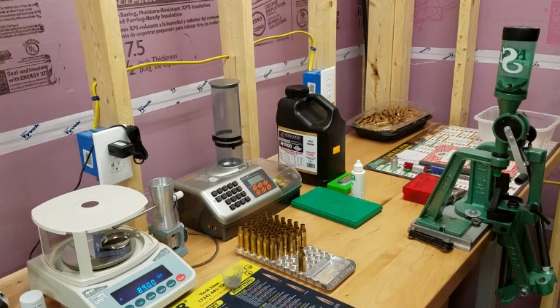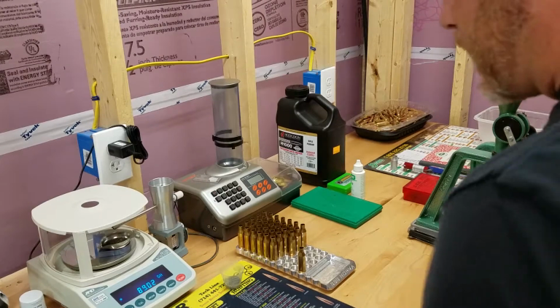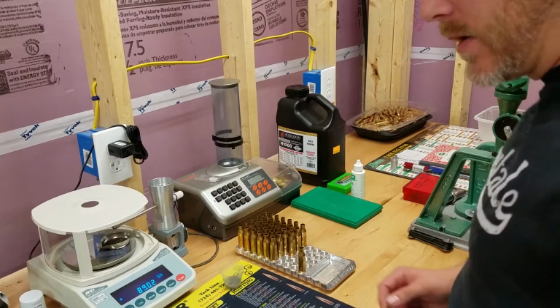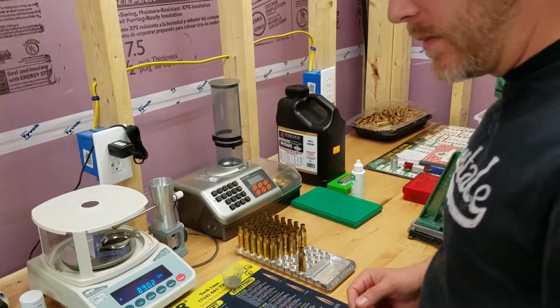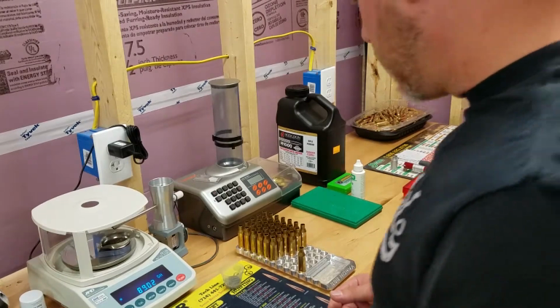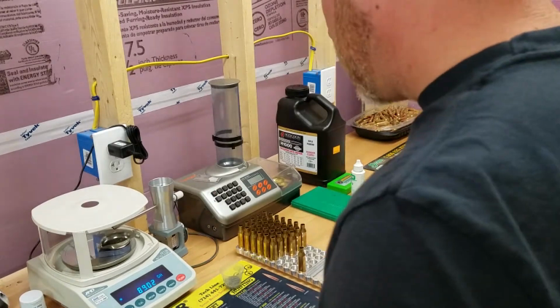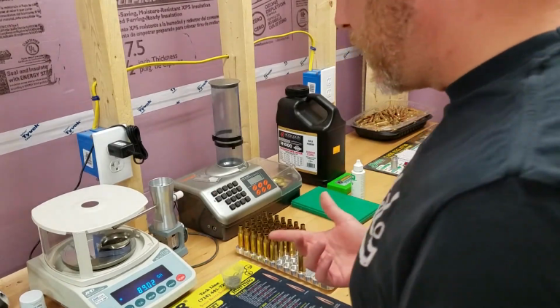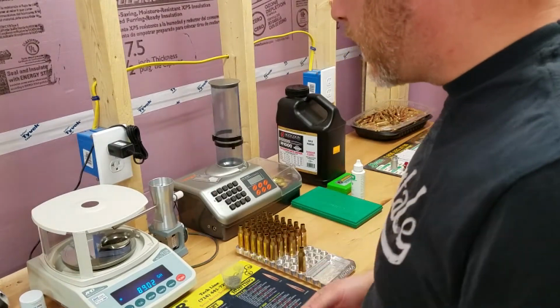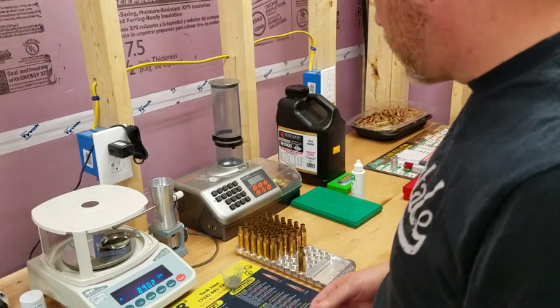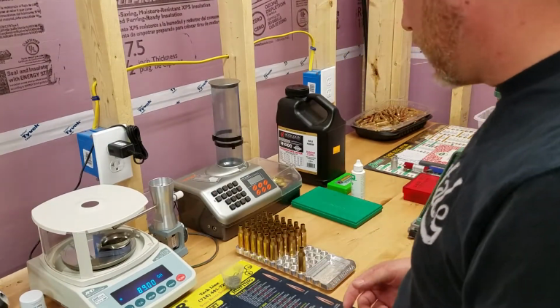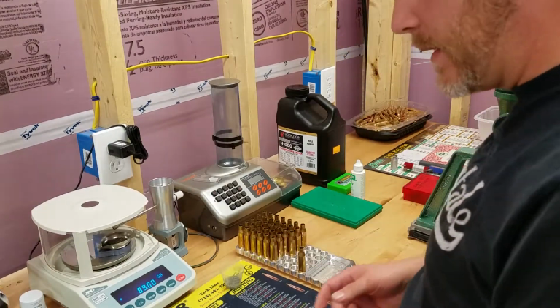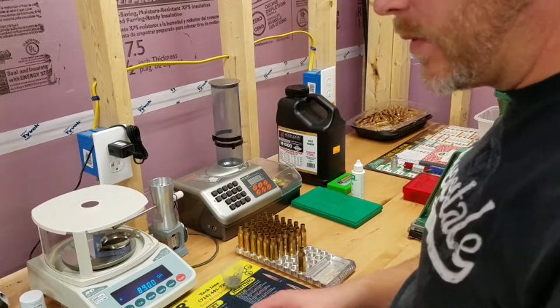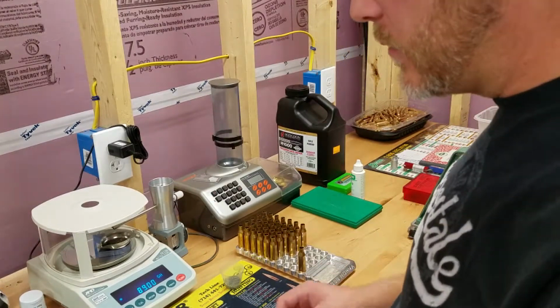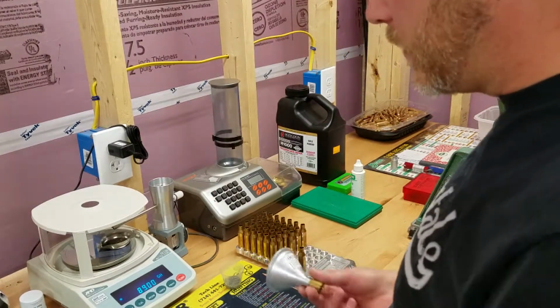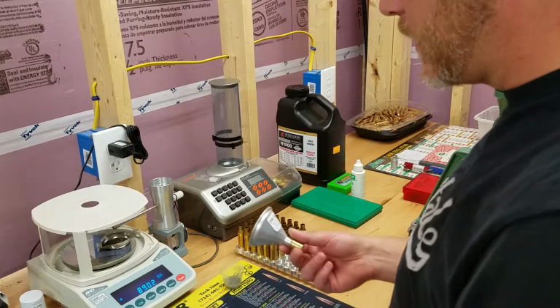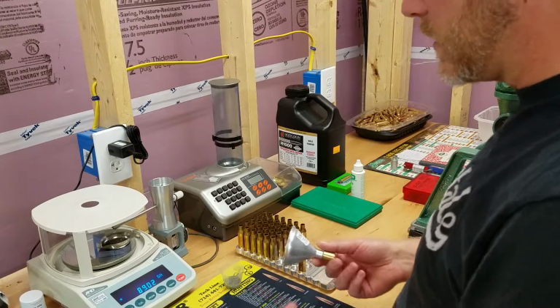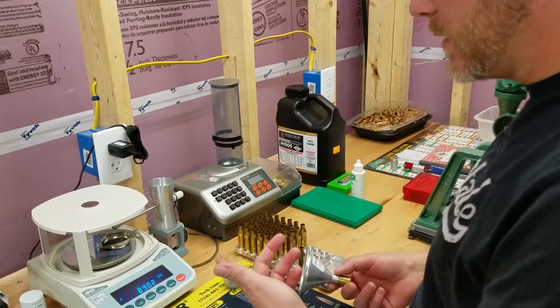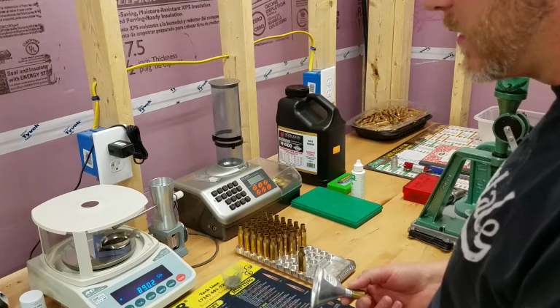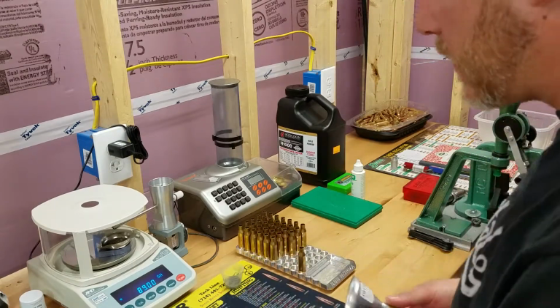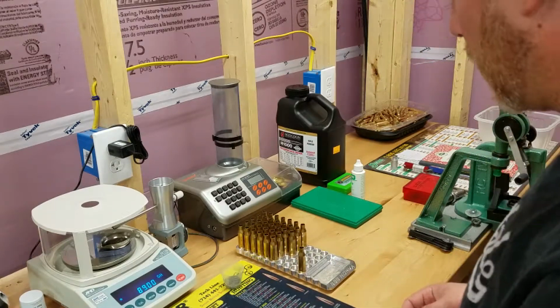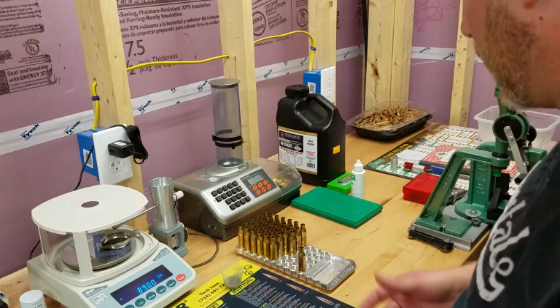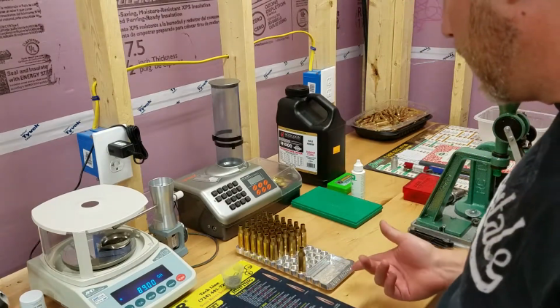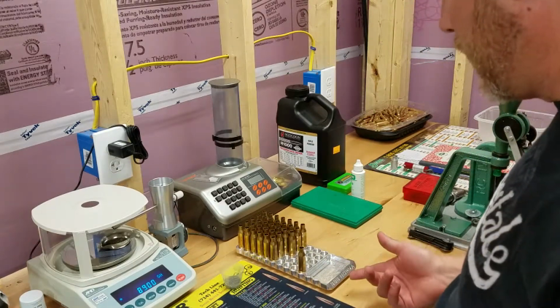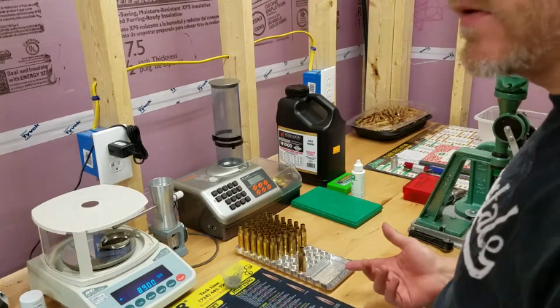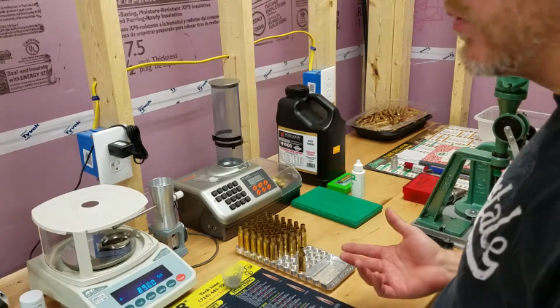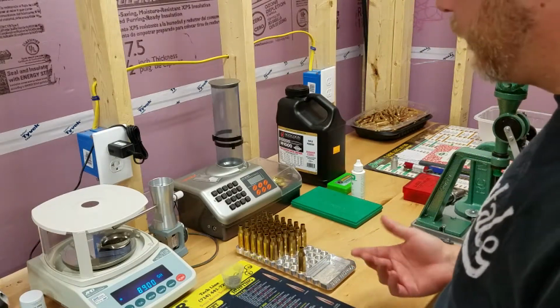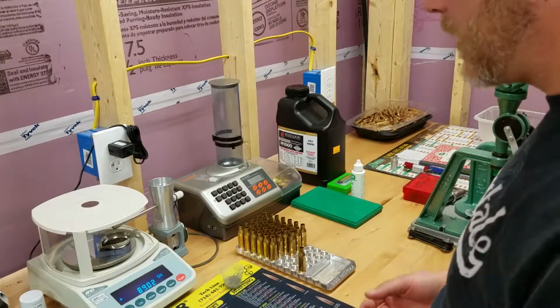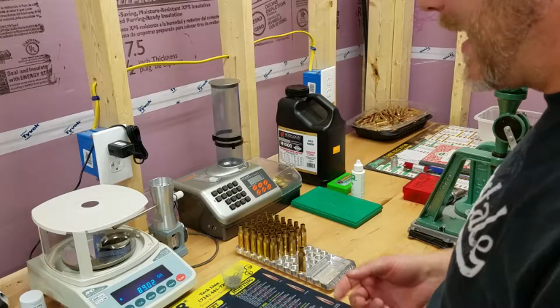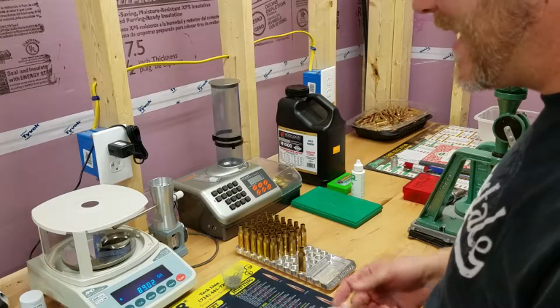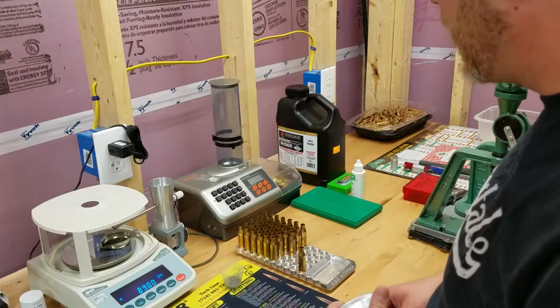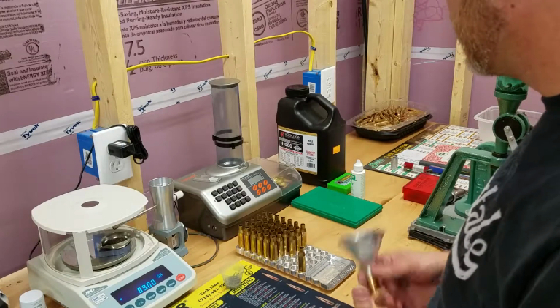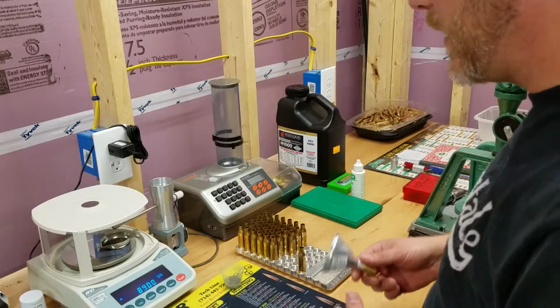Hey guys, just a quick public service announcement for those of you using the auto trickler. I found a pretty decent way to increase the speed of the charges that are dropped. Today I'm loading a 338 Norma, dropping 89 grains of H1000.